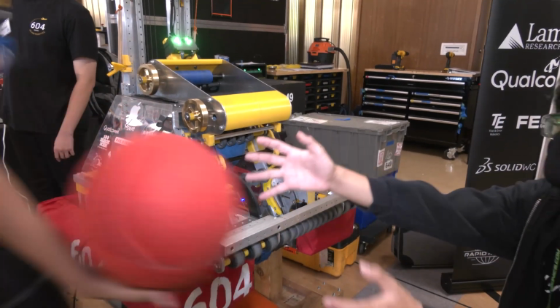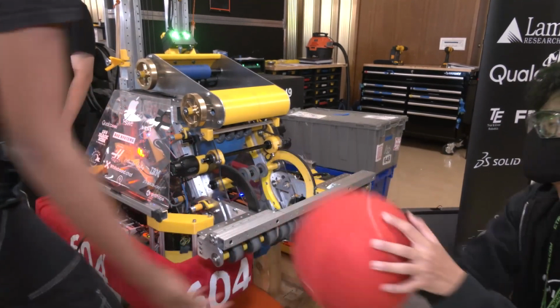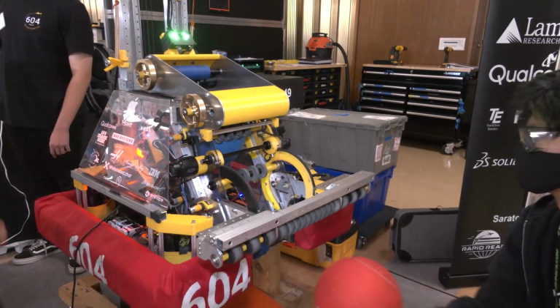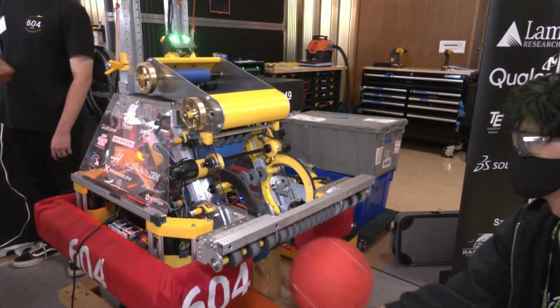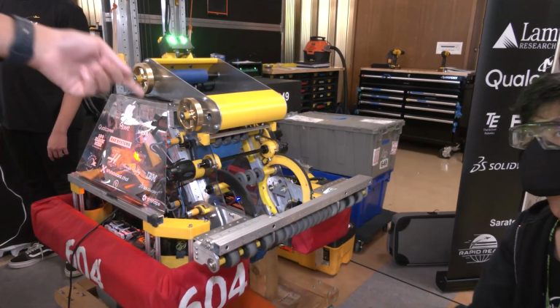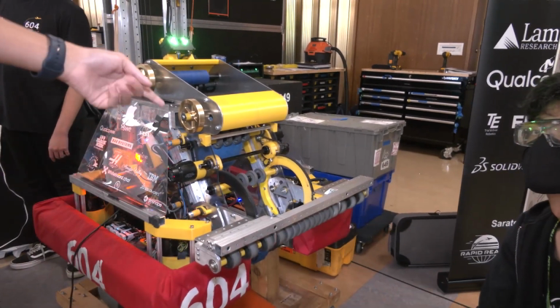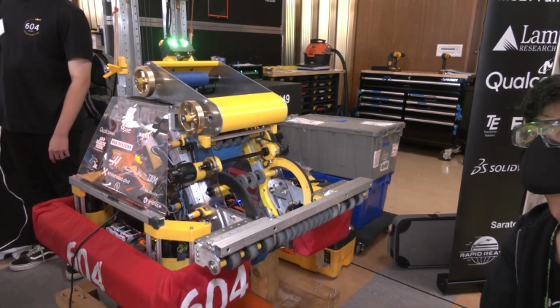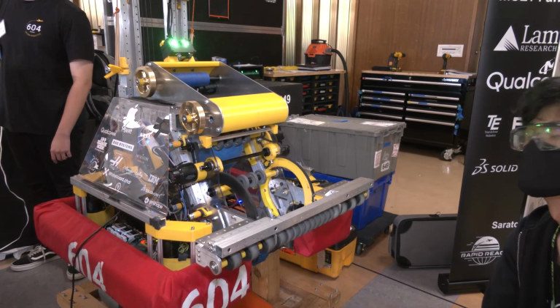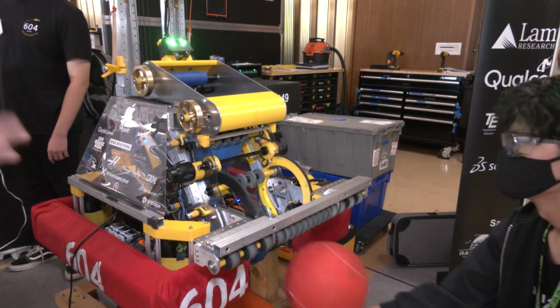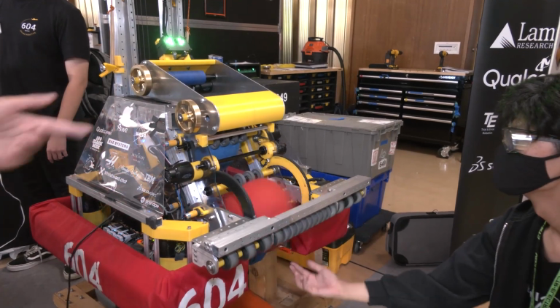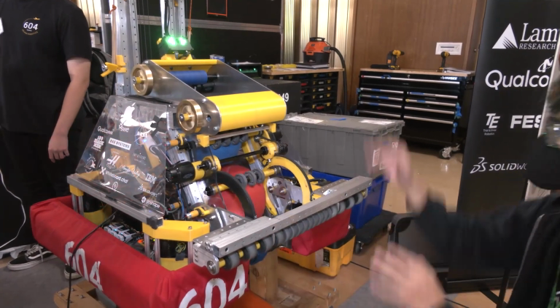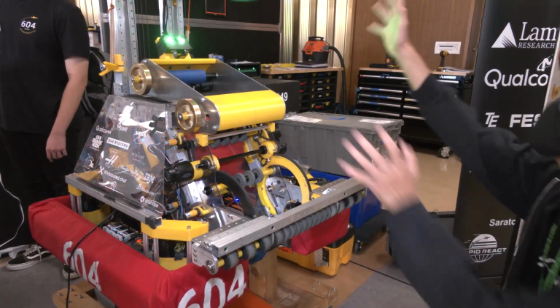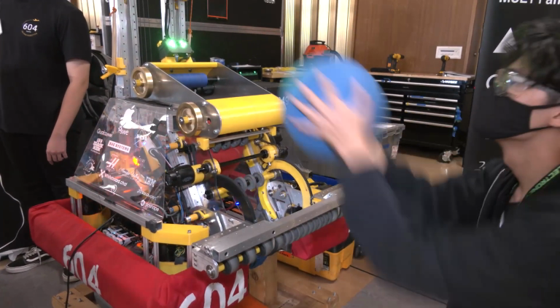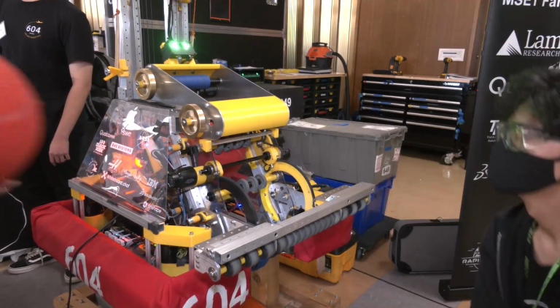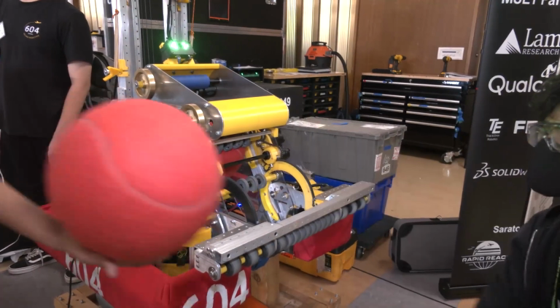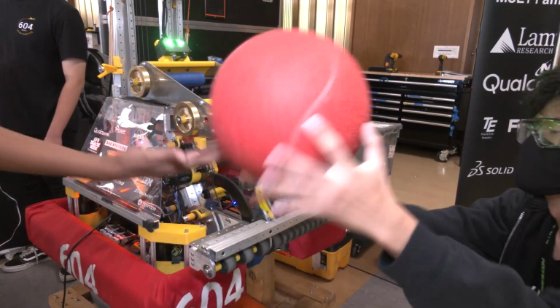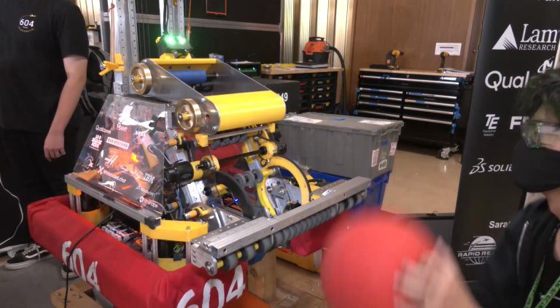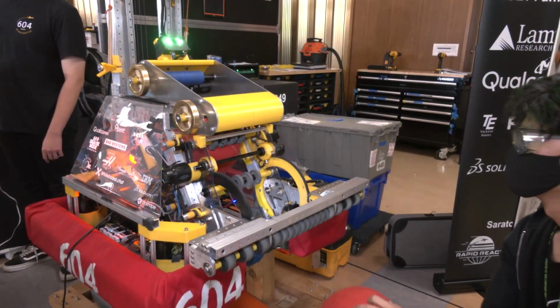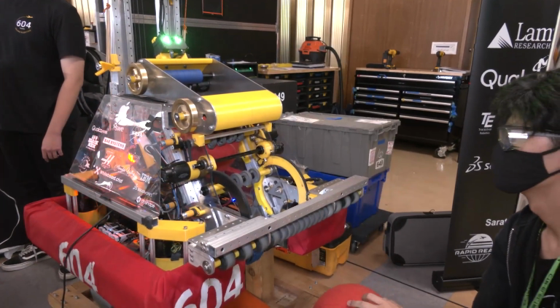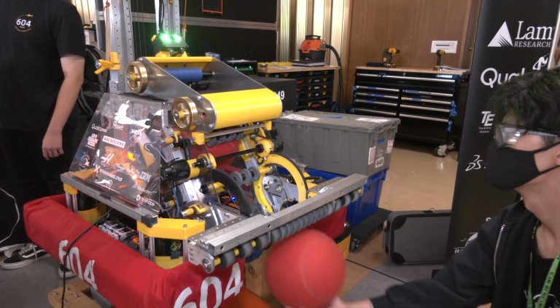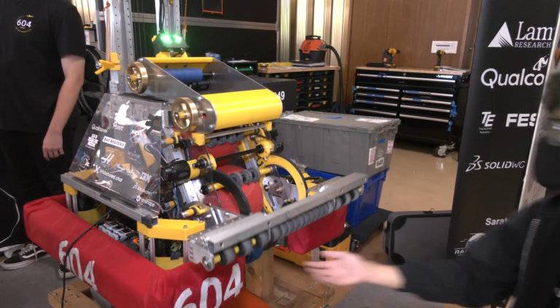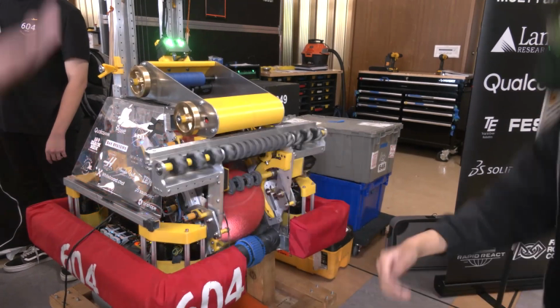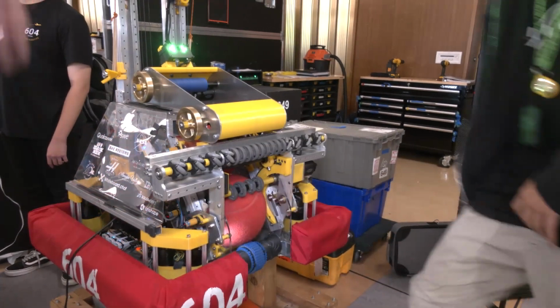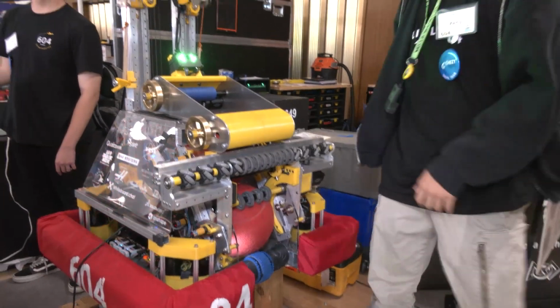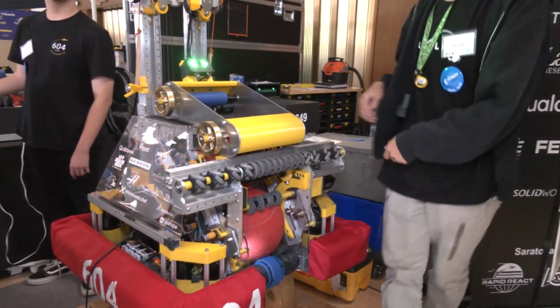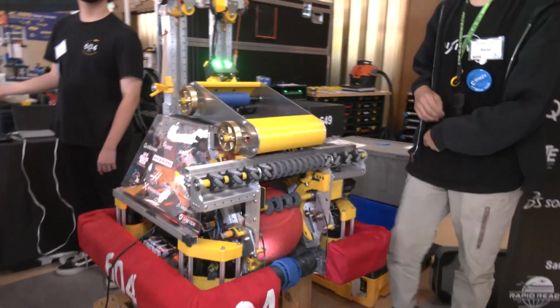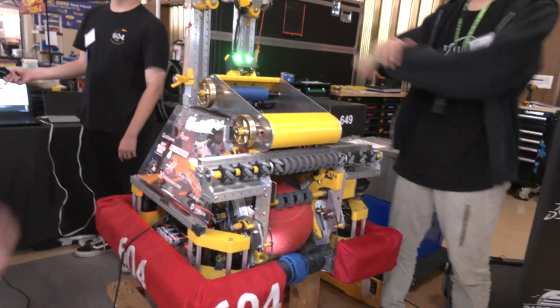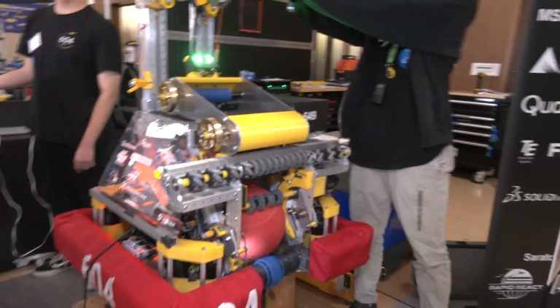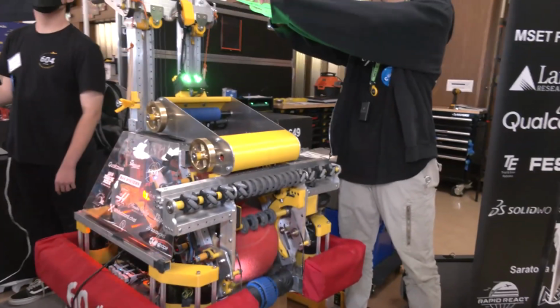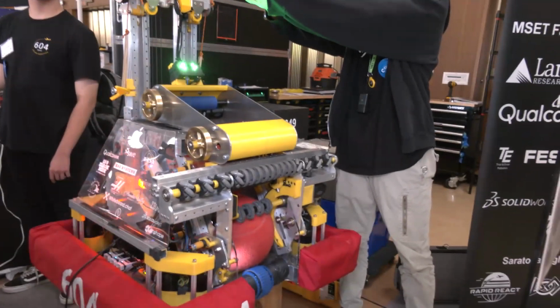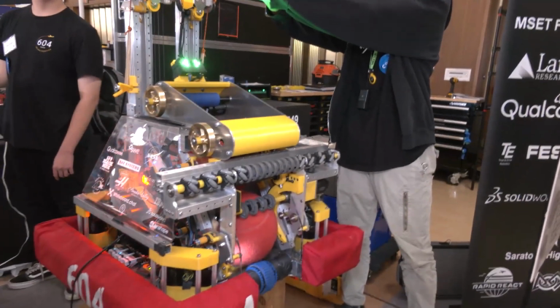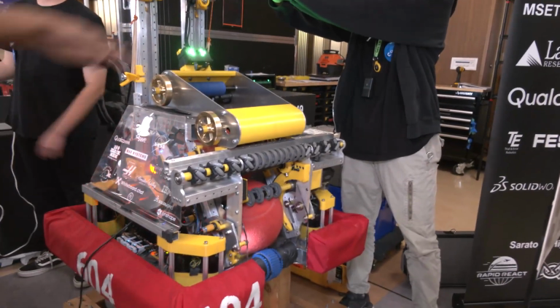We have two ejection points — one from the intake and one from the launcher. So if you feed the red ball in, it's going to eject the ball from the top. And once we have two correct color balls, the intake automatically goes up so we don't accidentally rack up penalty points and then we're ready to shoot.